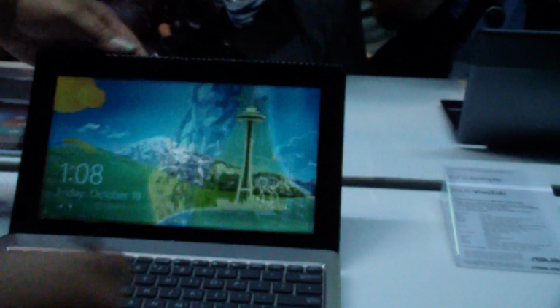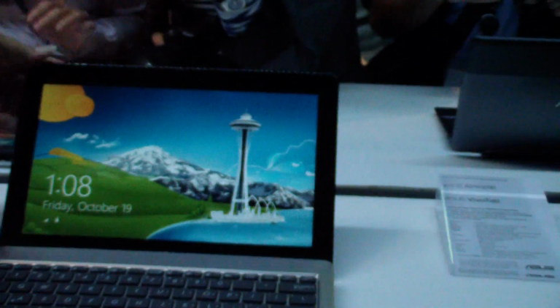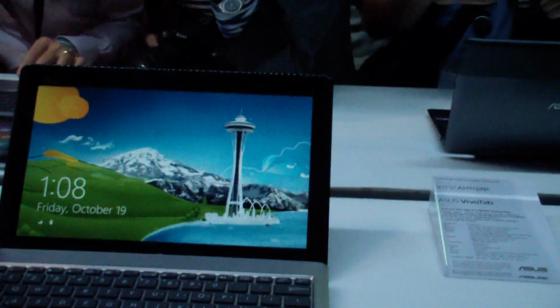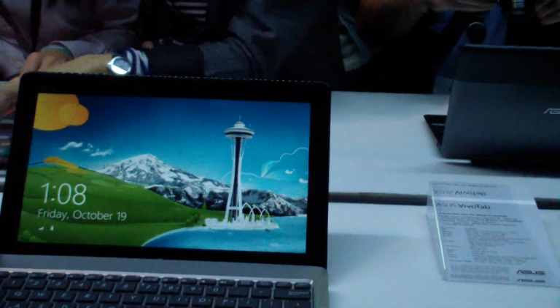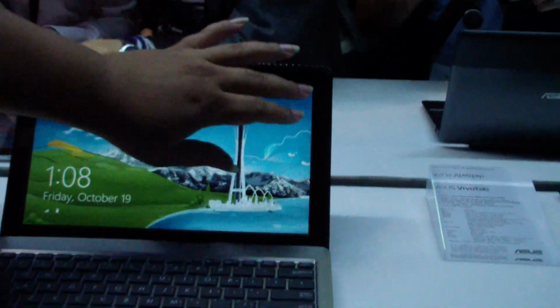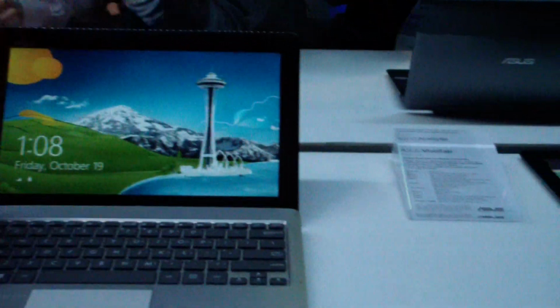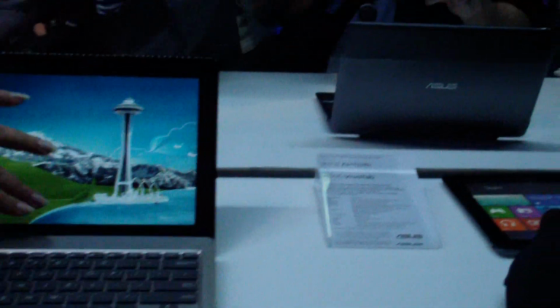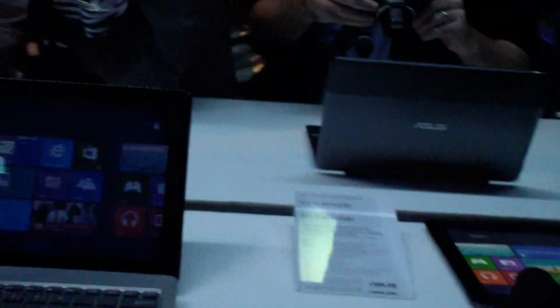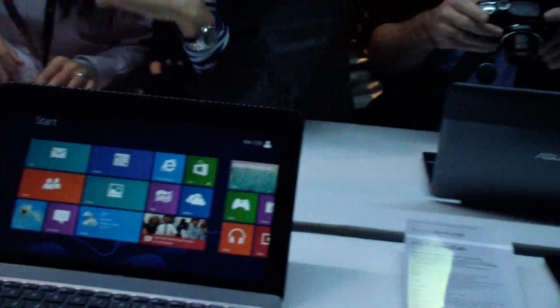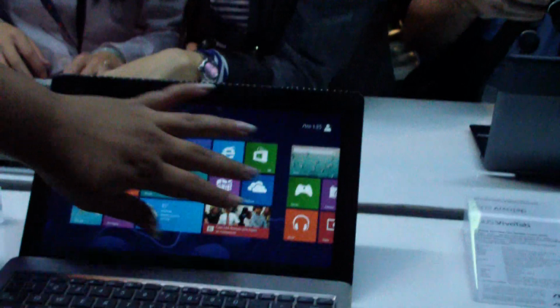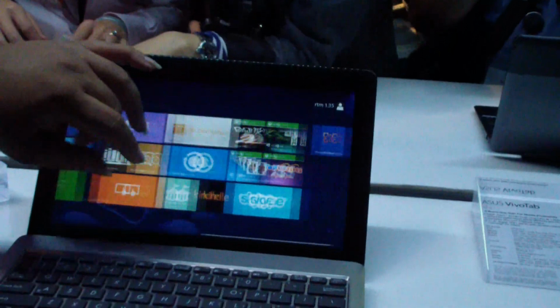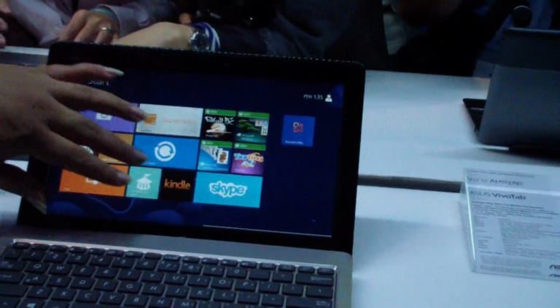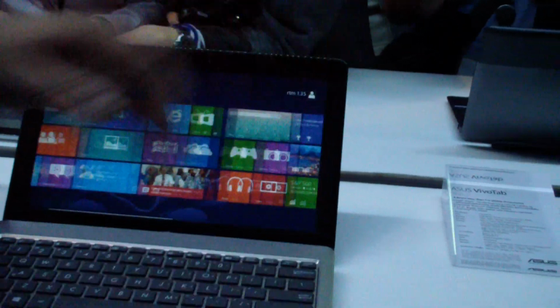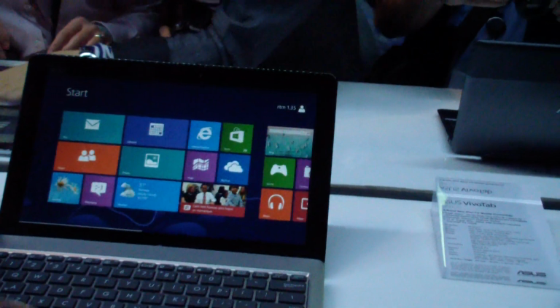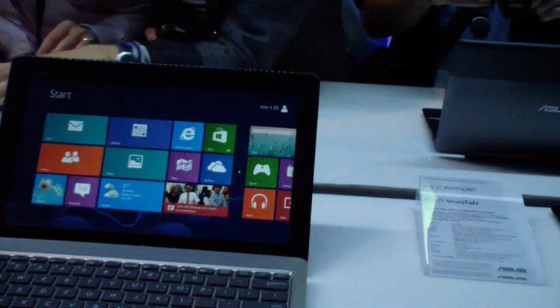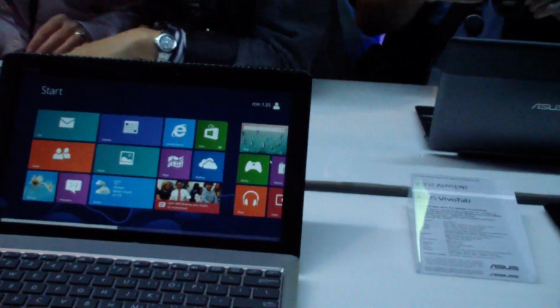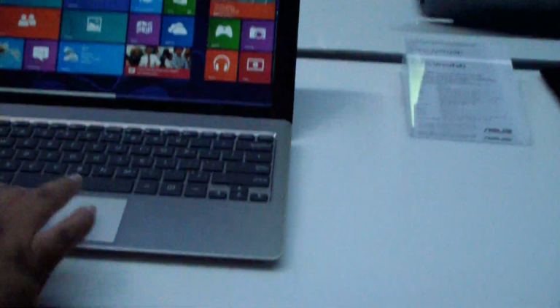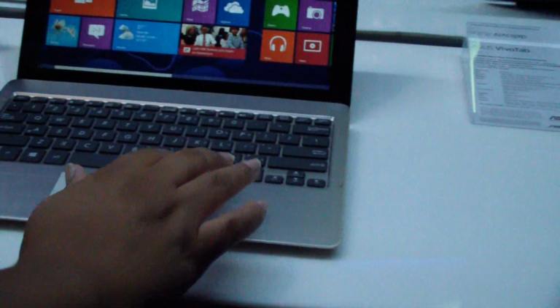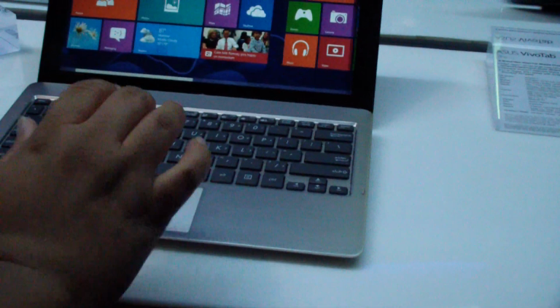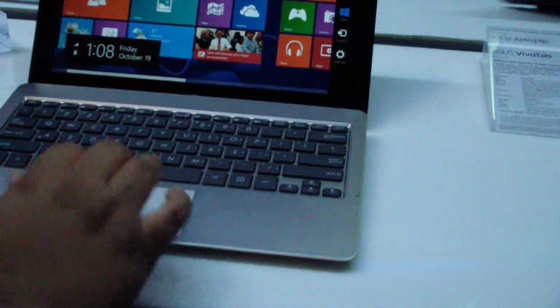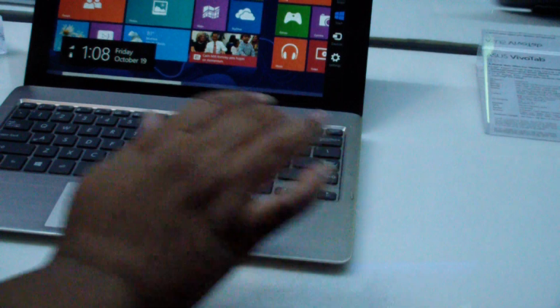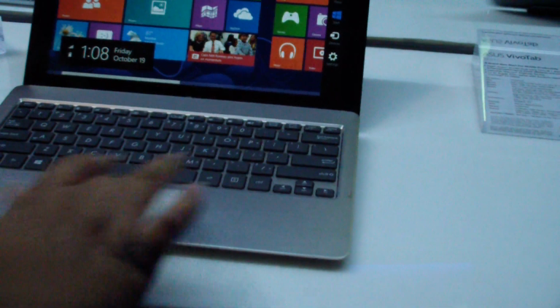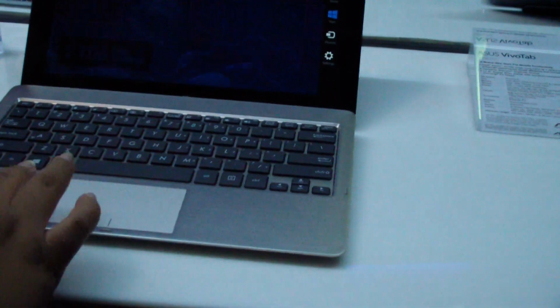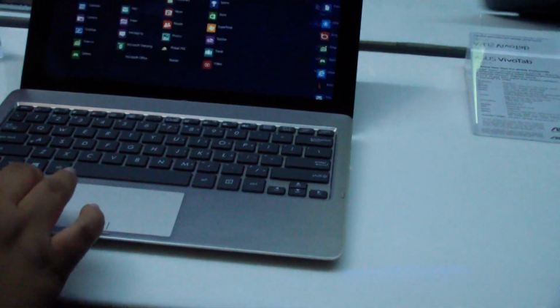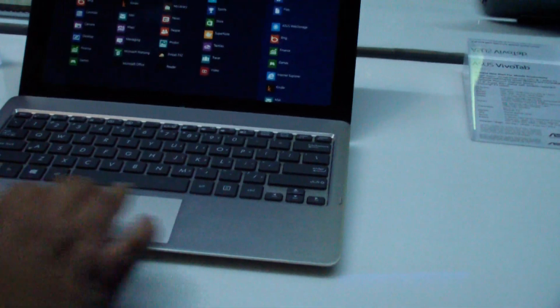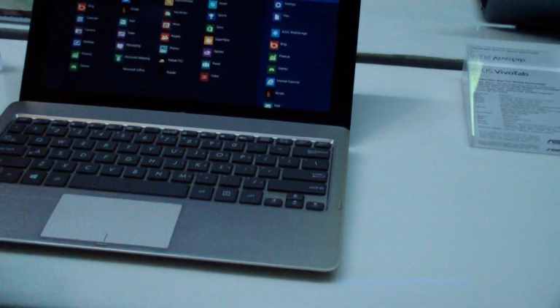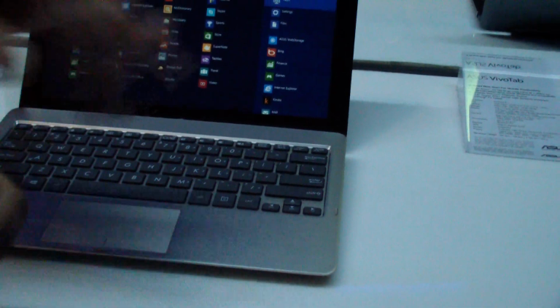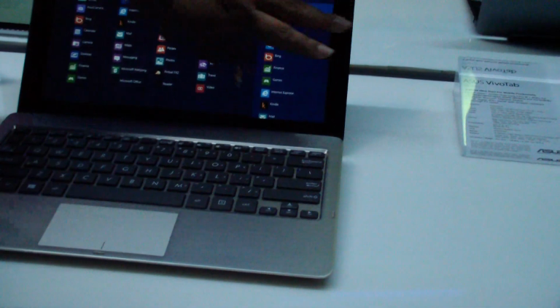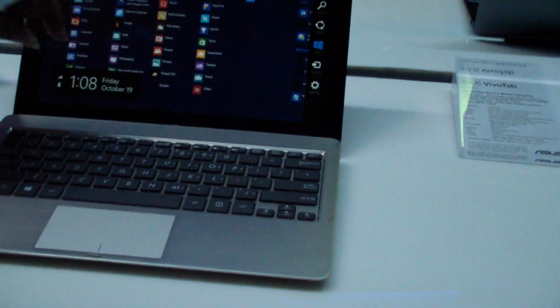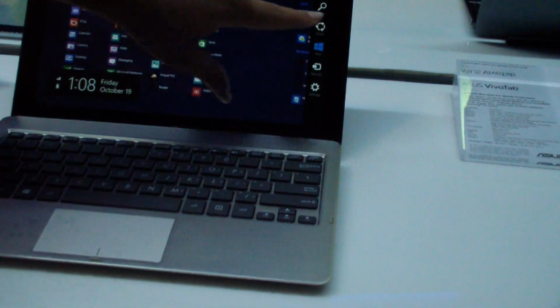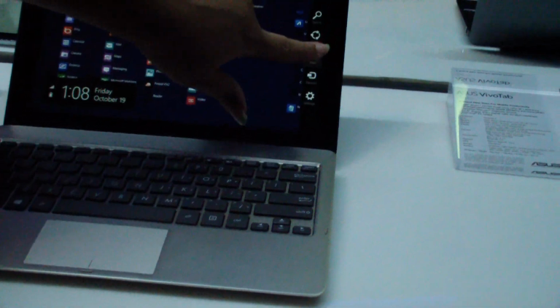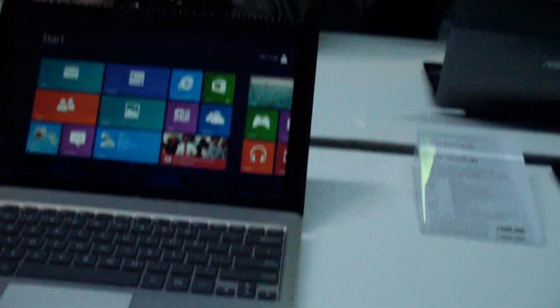Let's open it up — obviously it's running Windows 8 and it is fully touch compatible. With the trackpad you also get some of those nice Windows 8 gestures that you can also do on the screen.